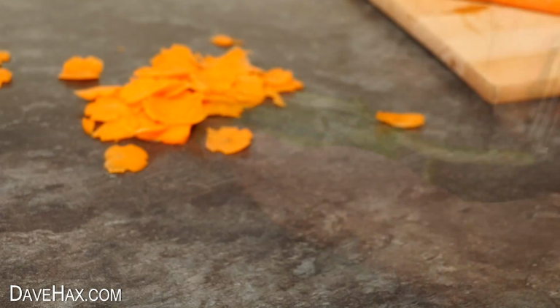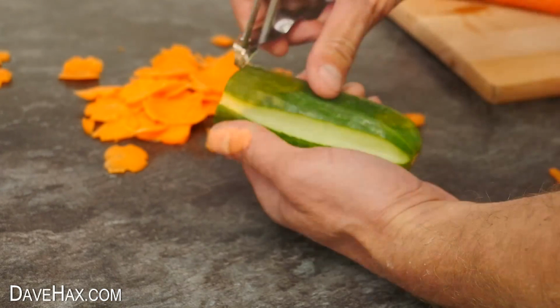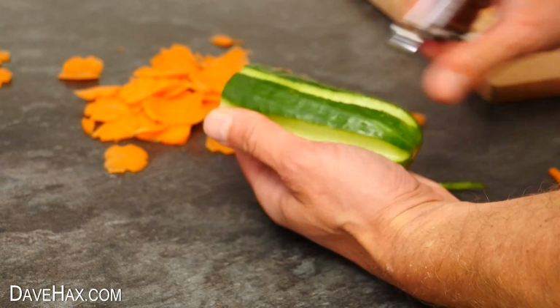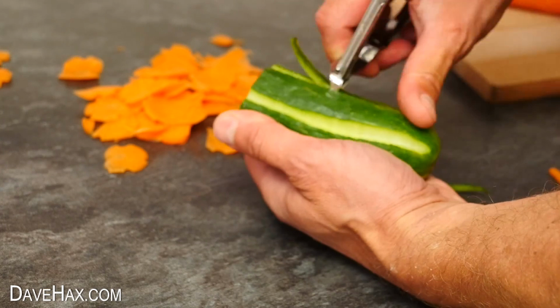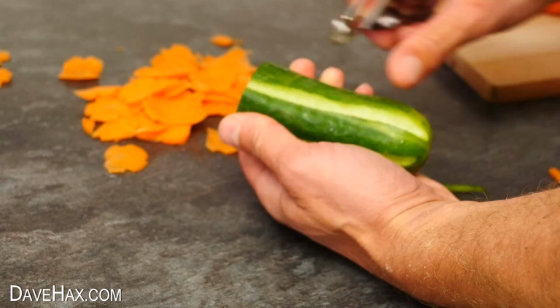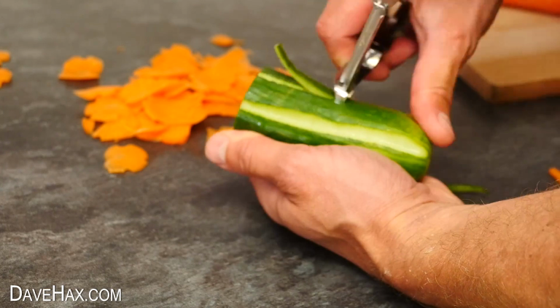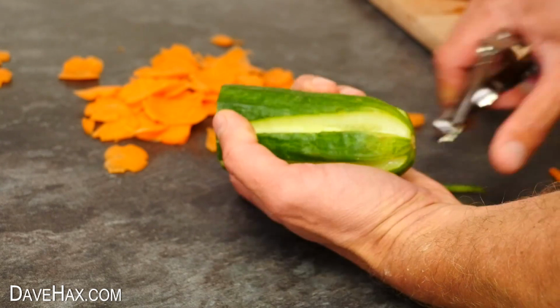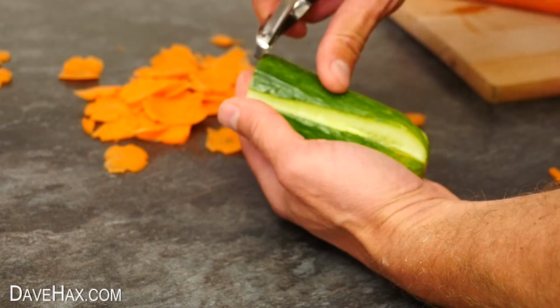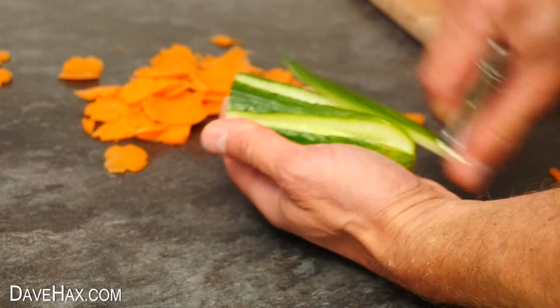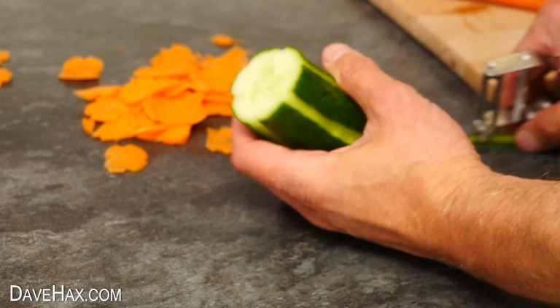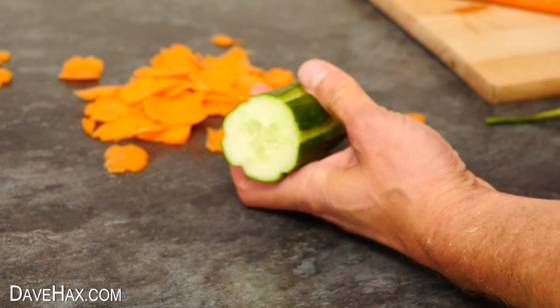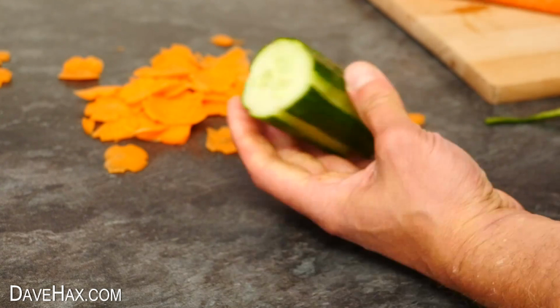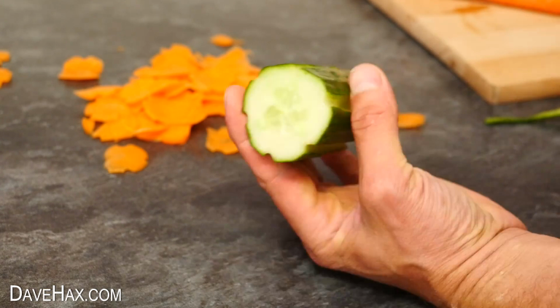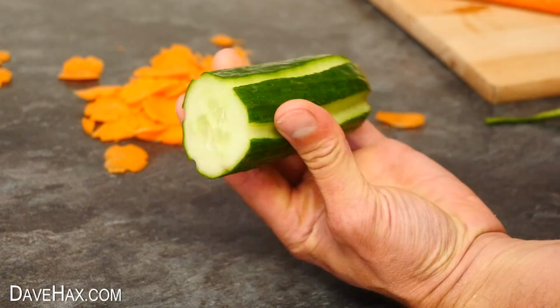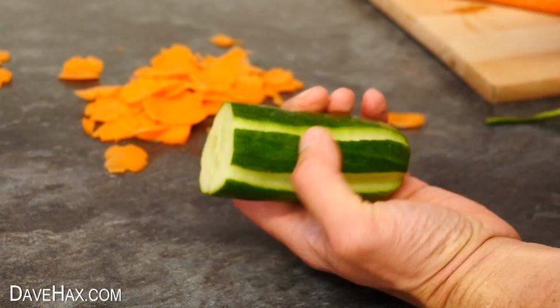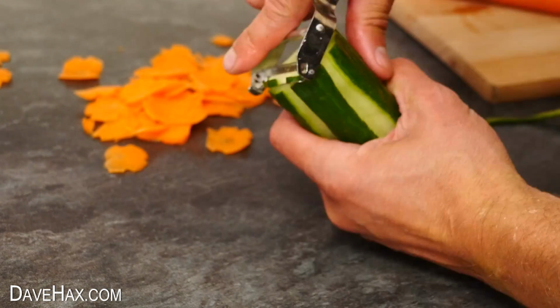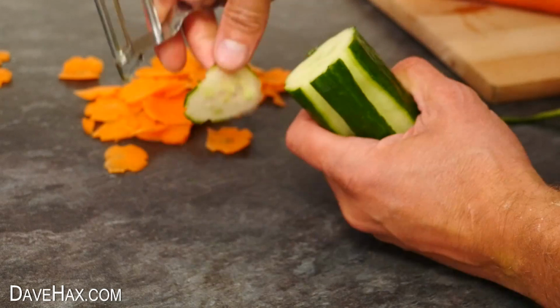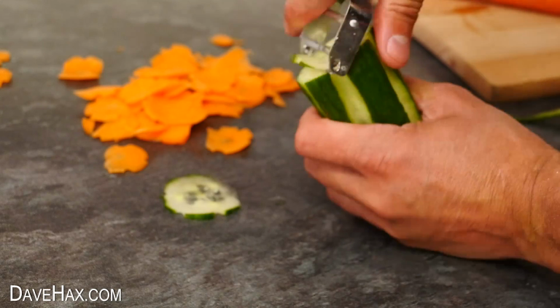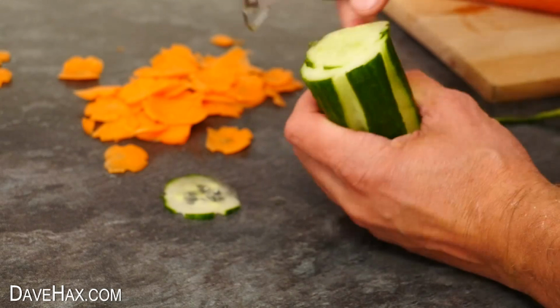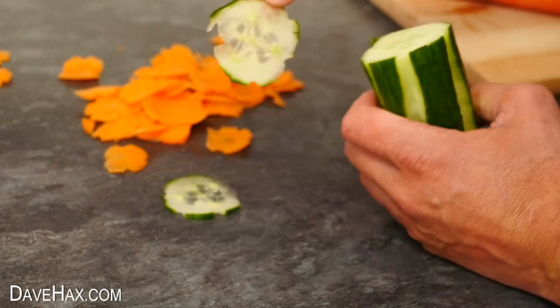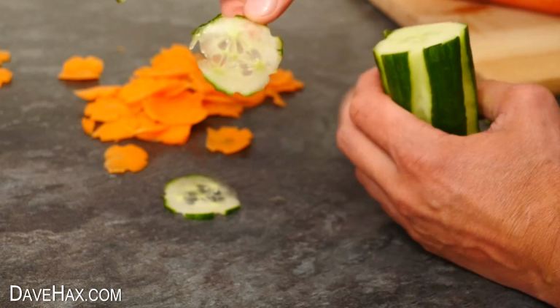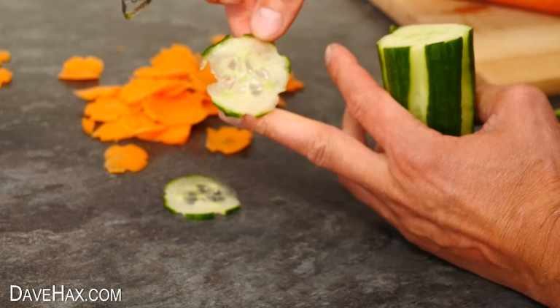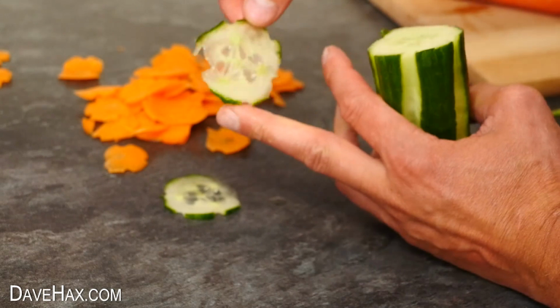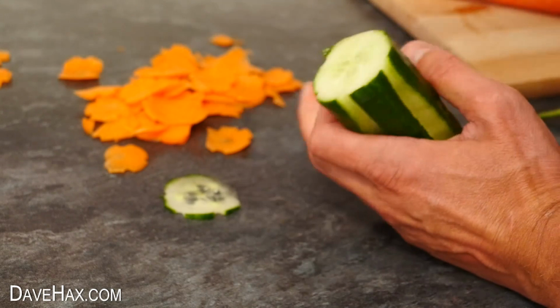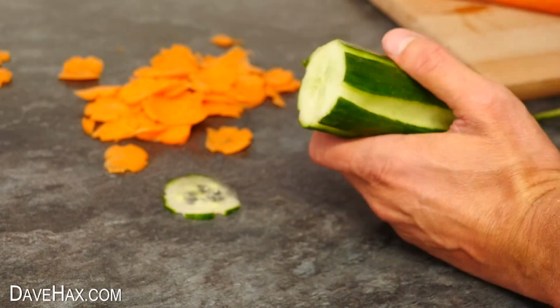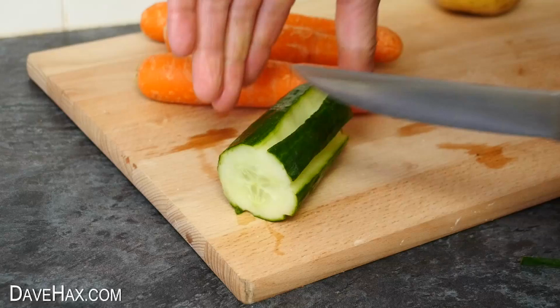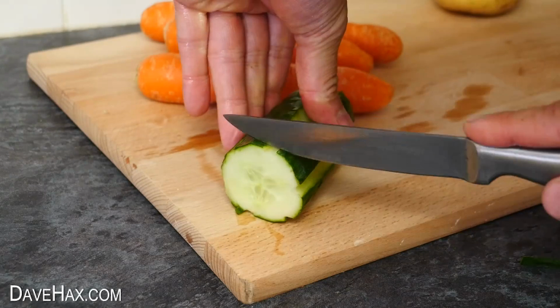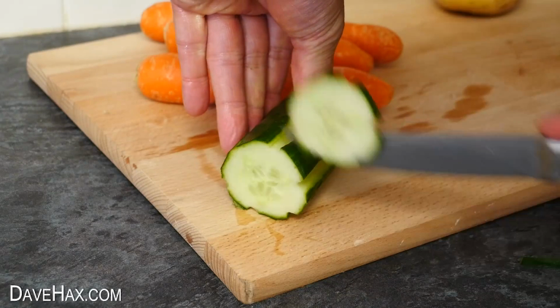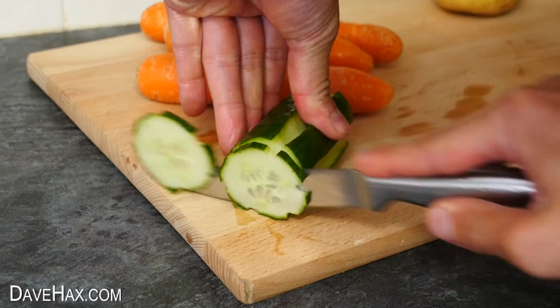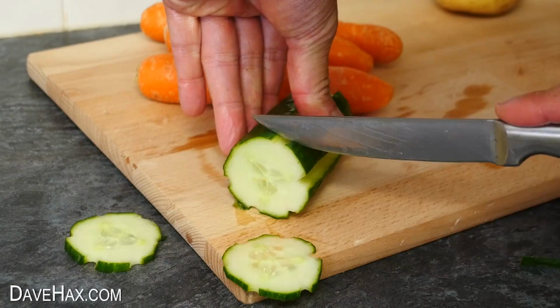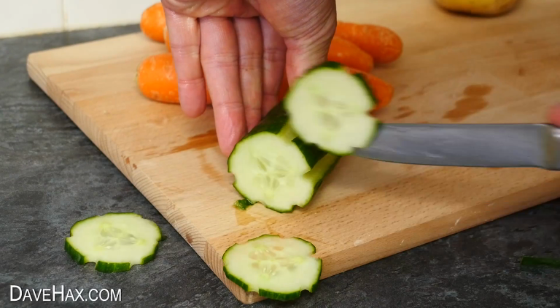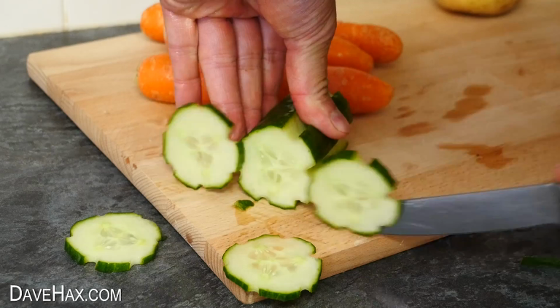And you can do the same with a cucumber. And if you find it's too thin when you slice it with a peeler, you can make them as wide as you like by chopping them with a knife.